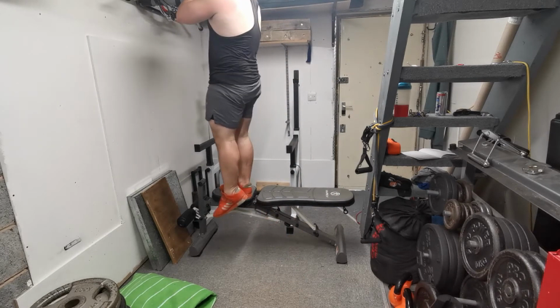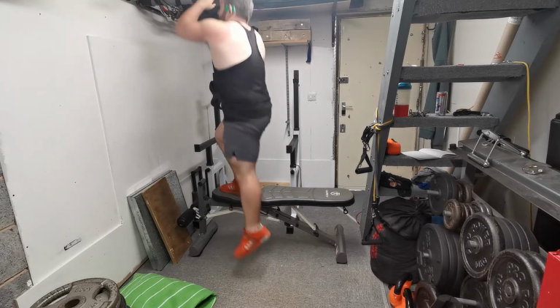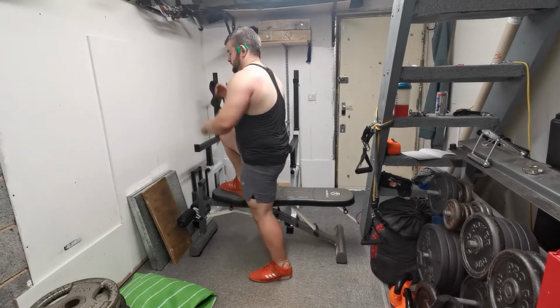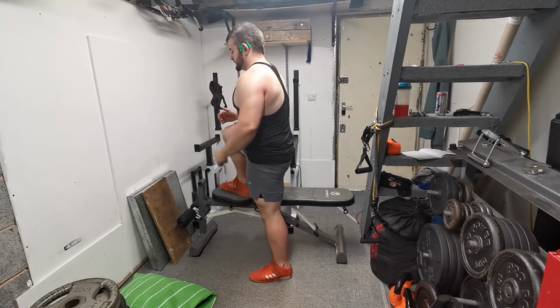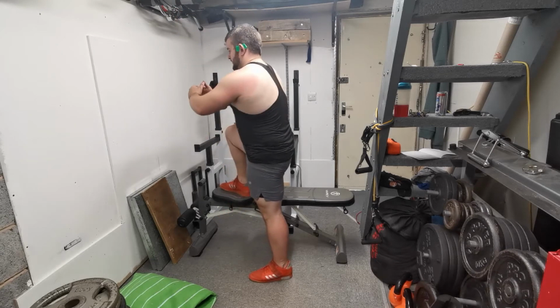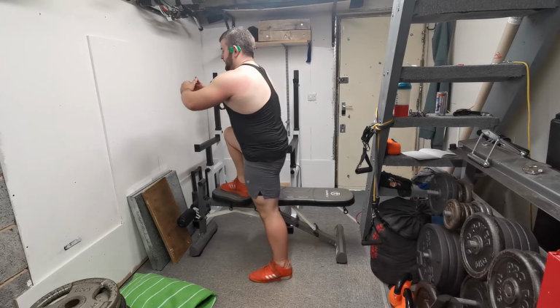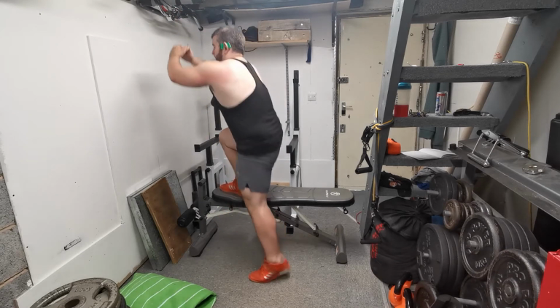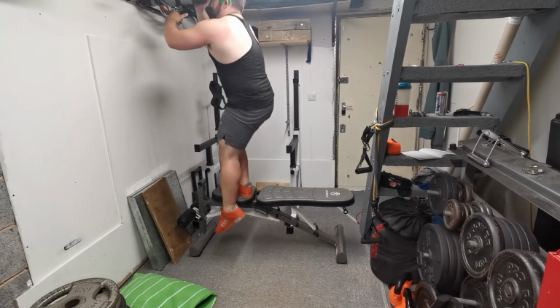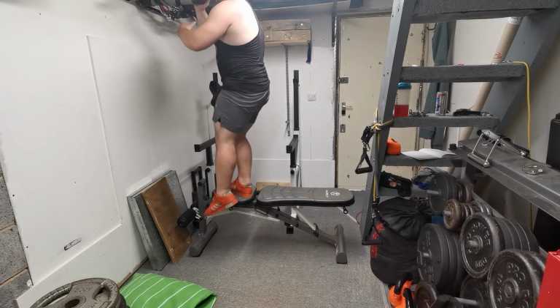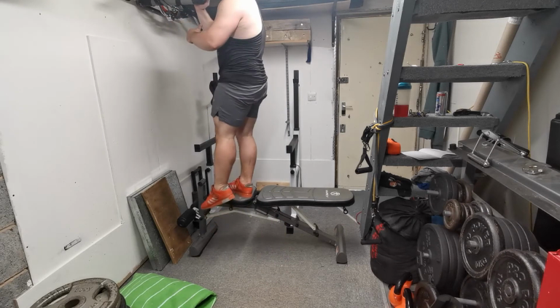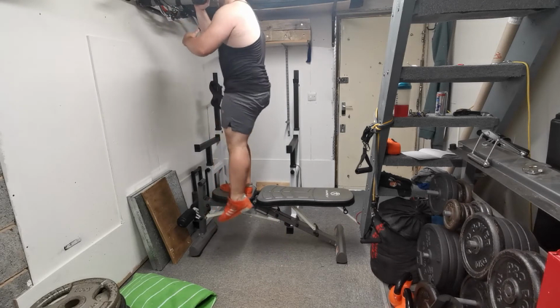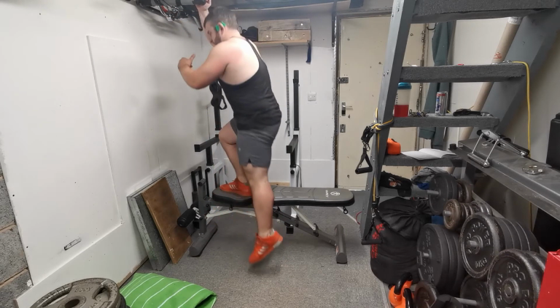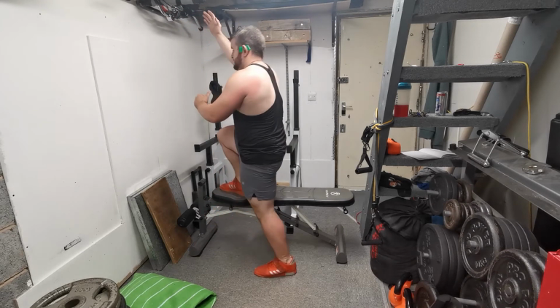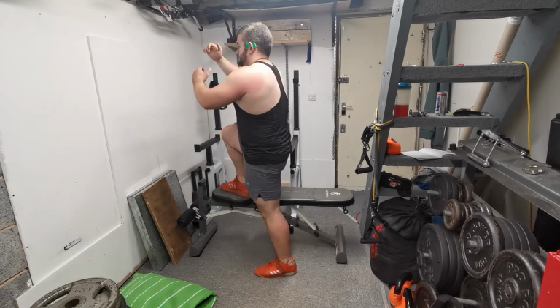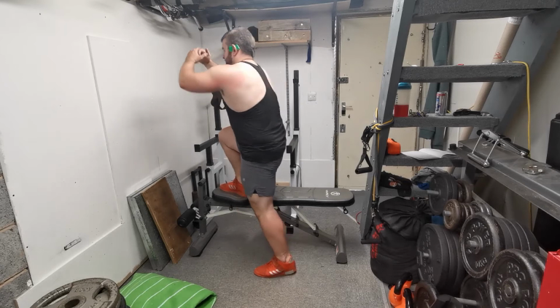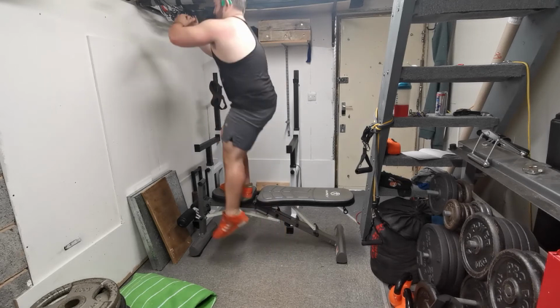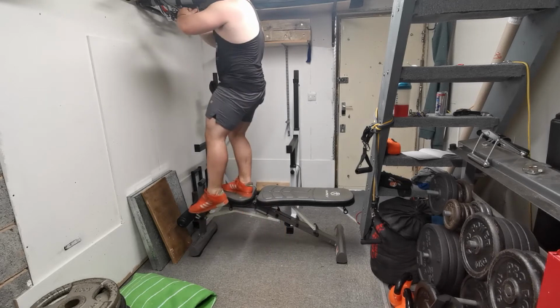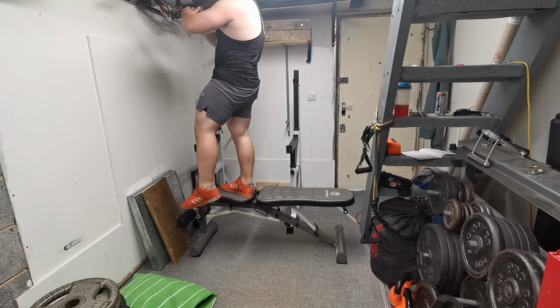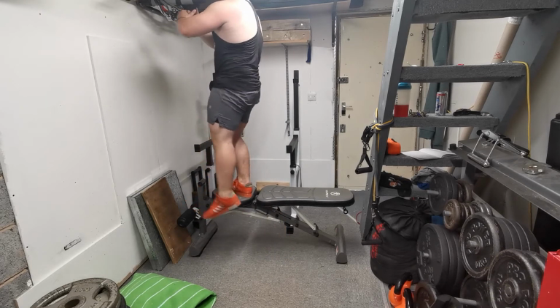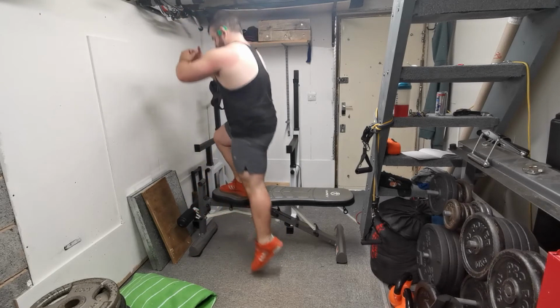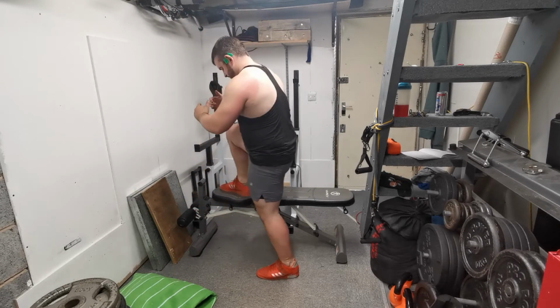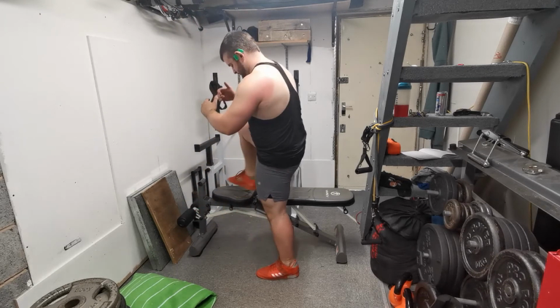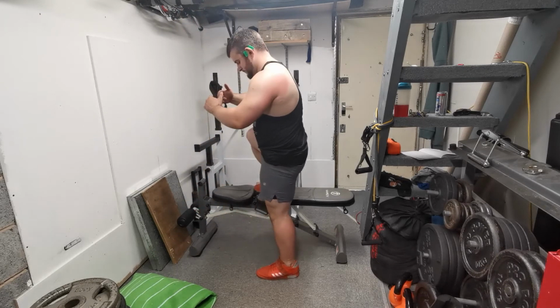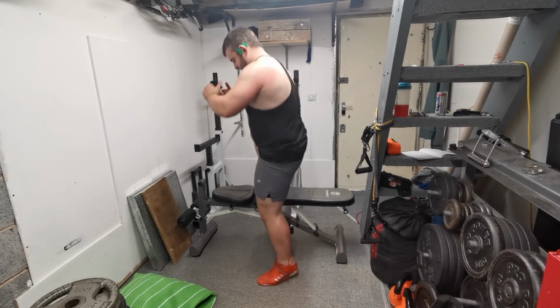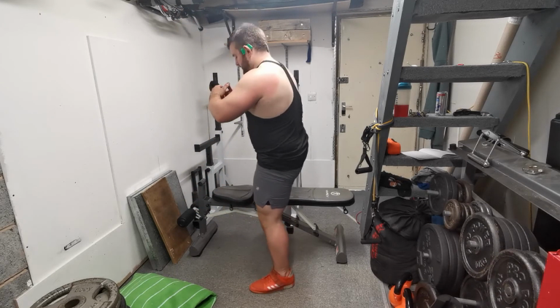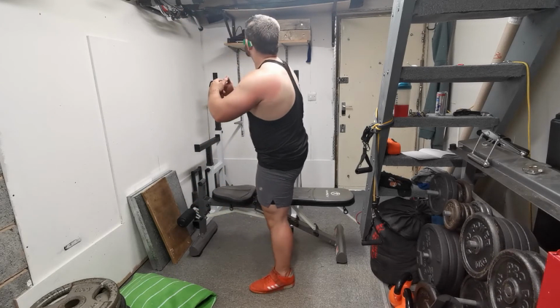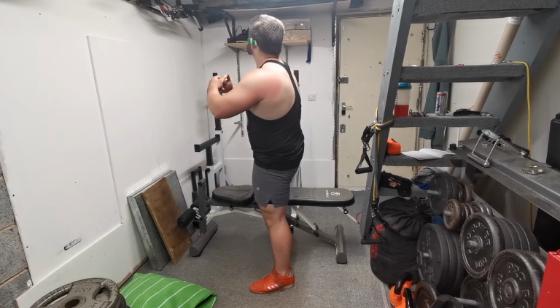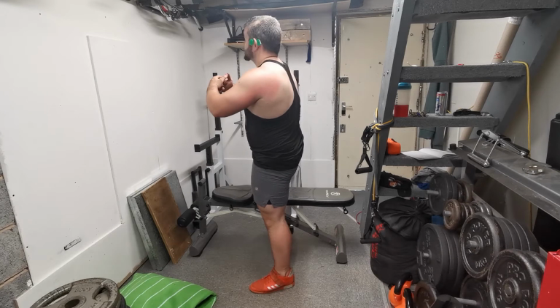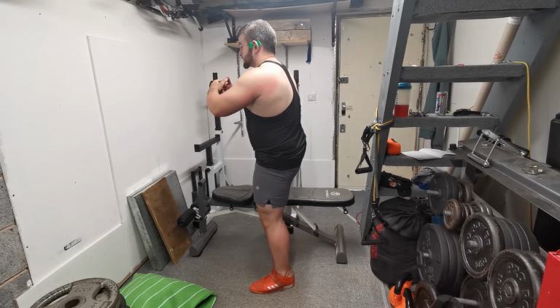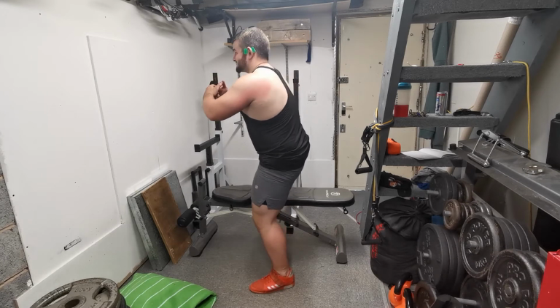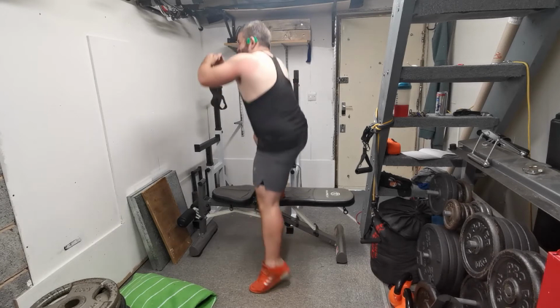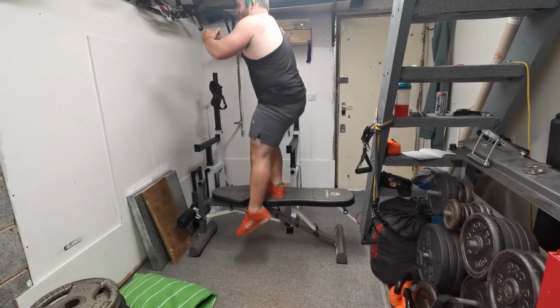From here, place your leg up on the step. Try to keep your legs relatively close together, around hip to shoulder width apart. Make sure you're stood close to the implement you're stepping onto.